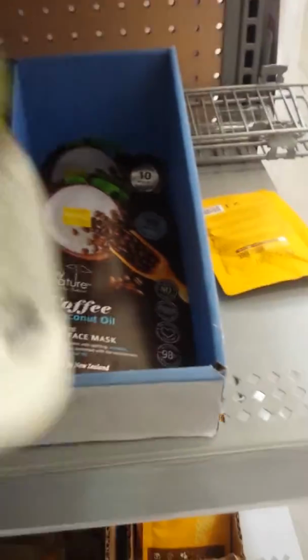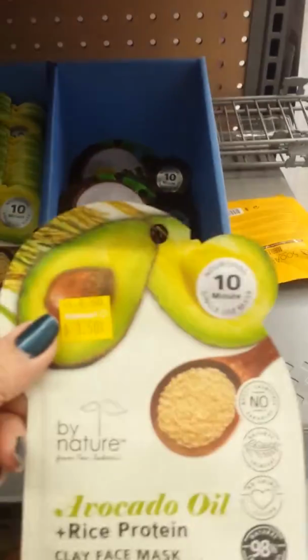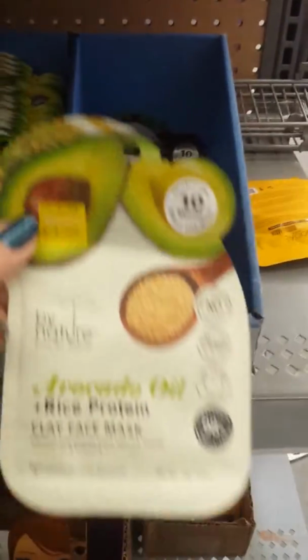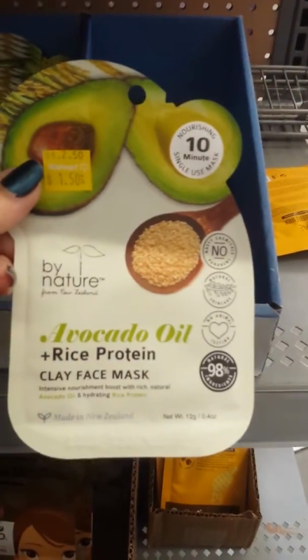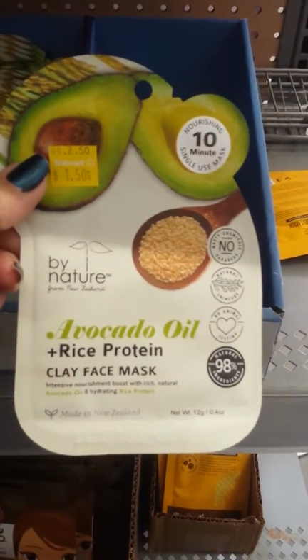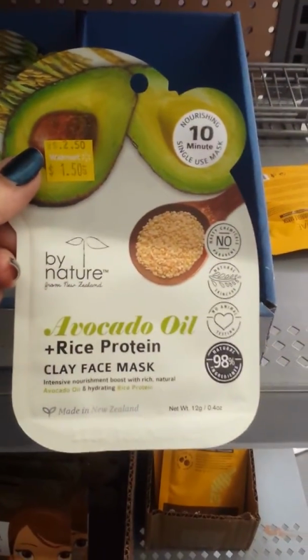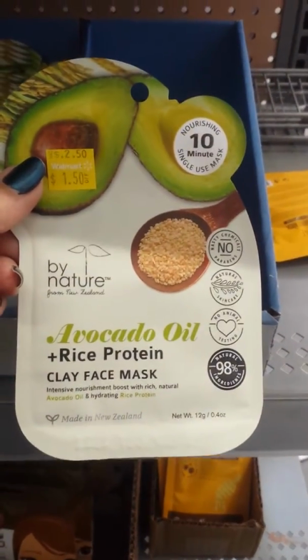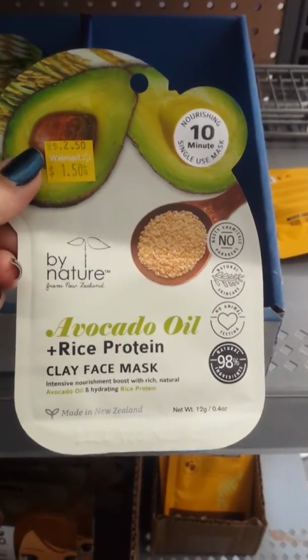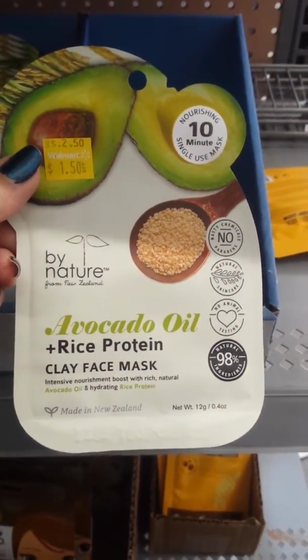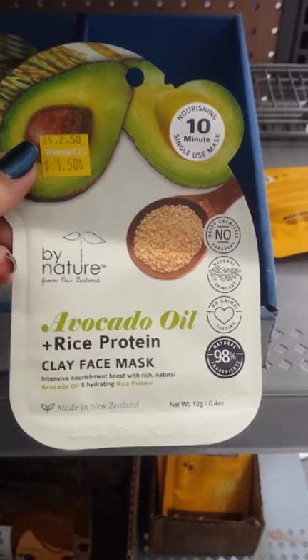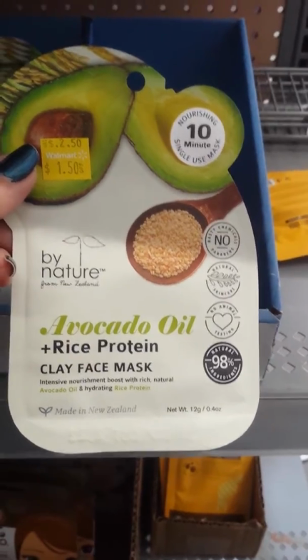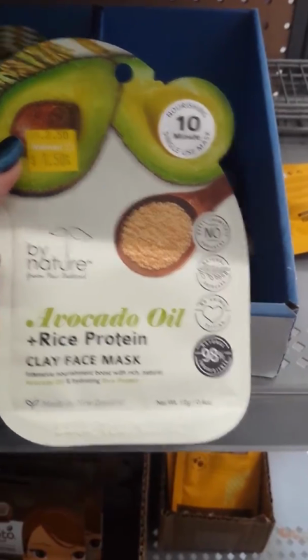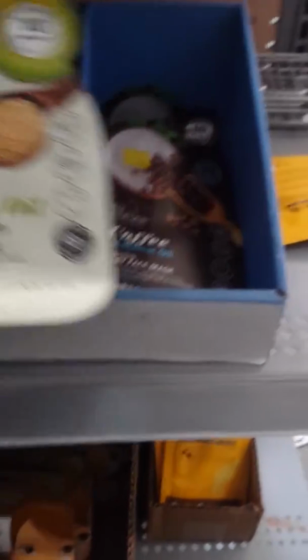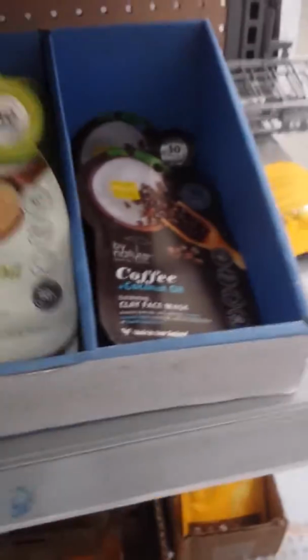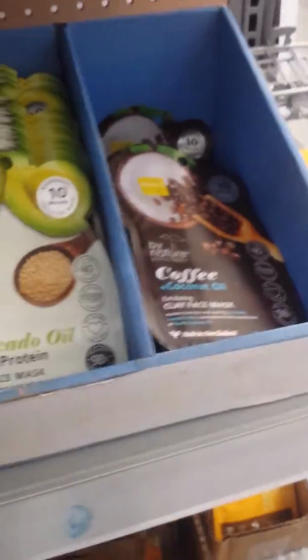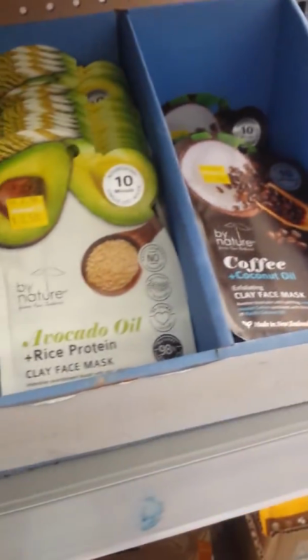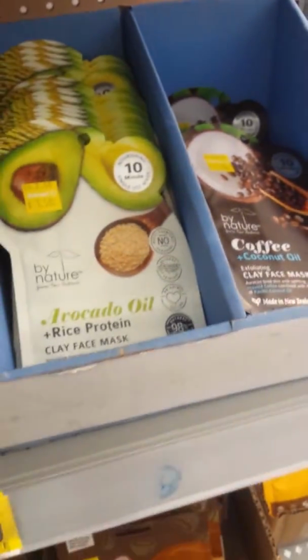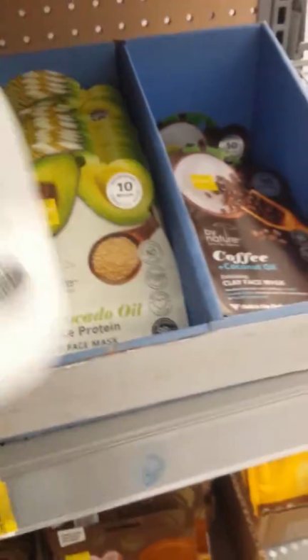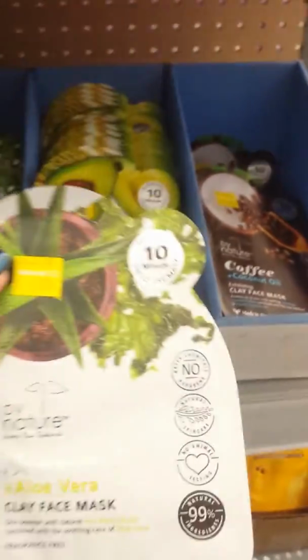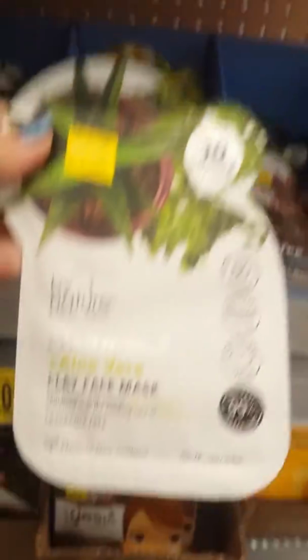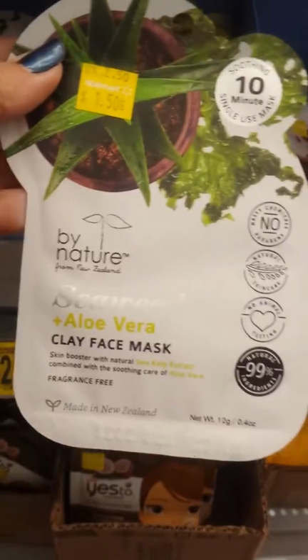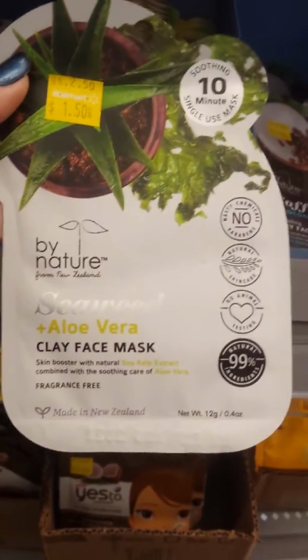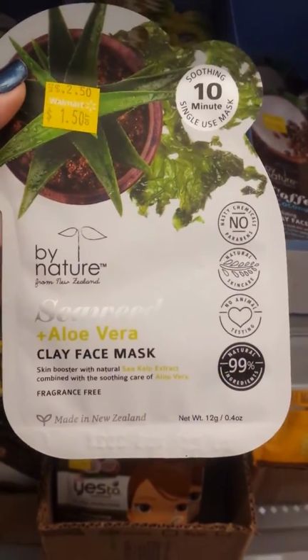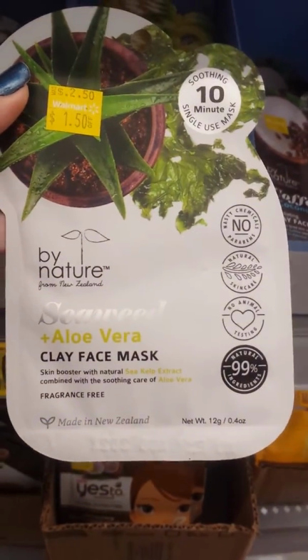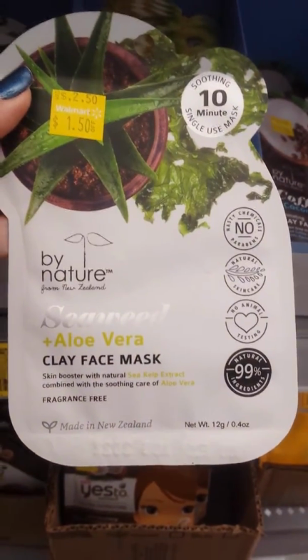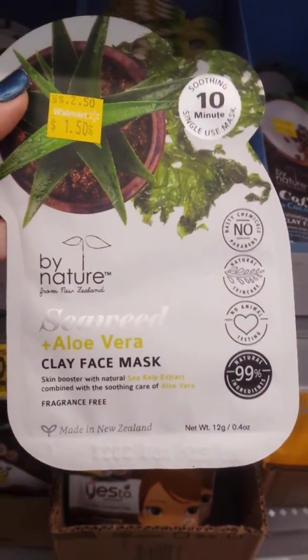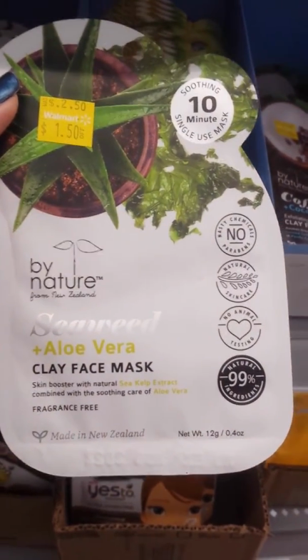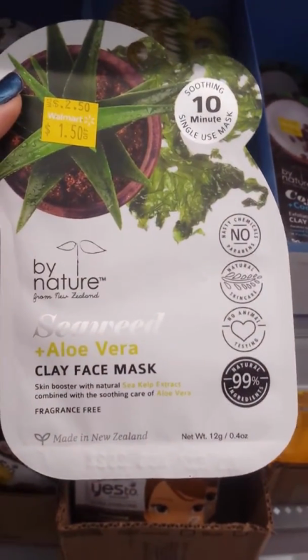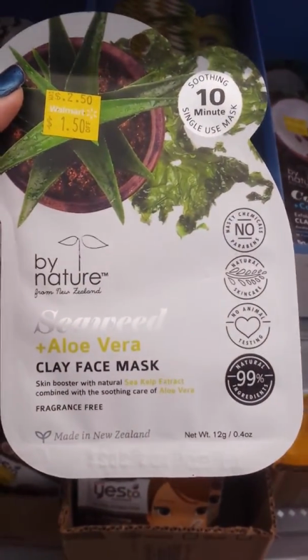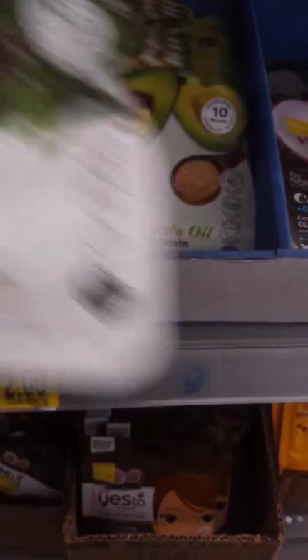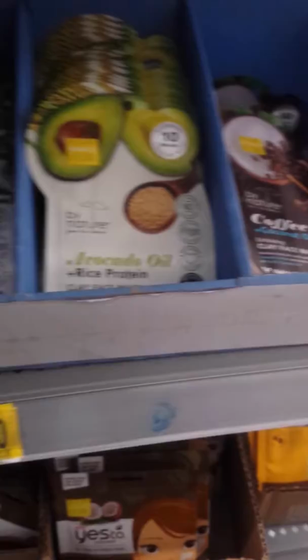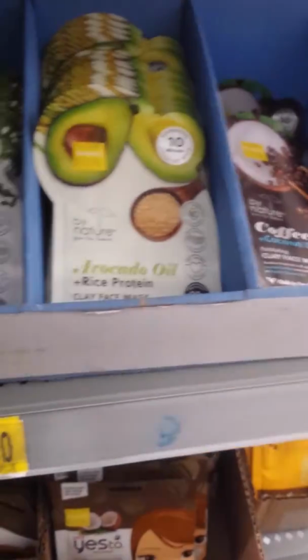Avocado oil plus rice protein clay face mask — got two of those. And seaweed plus aloe vera clay face mask. I'm getting two of those.